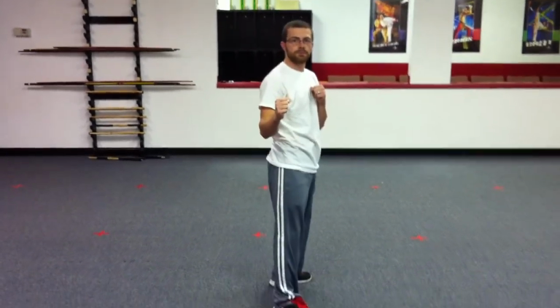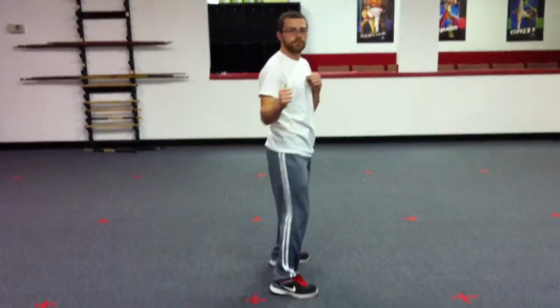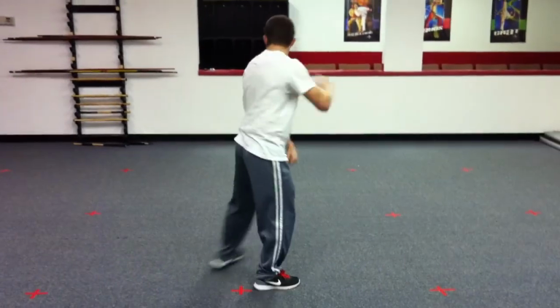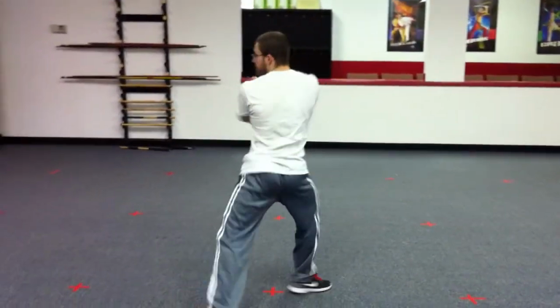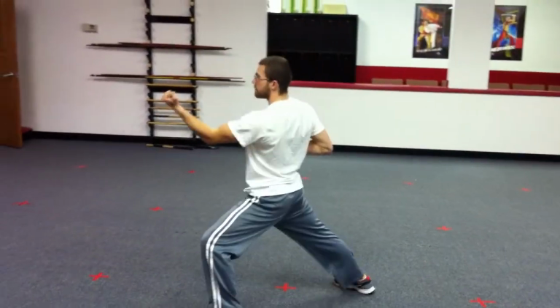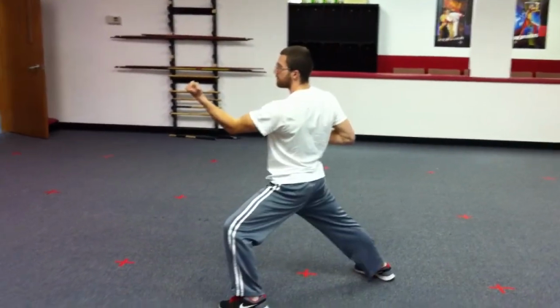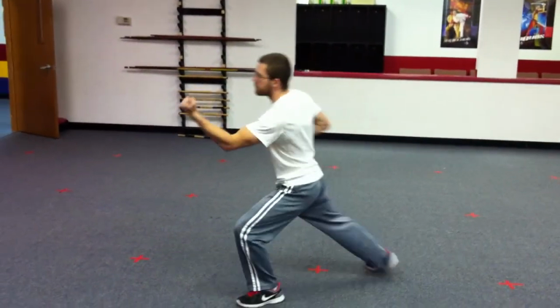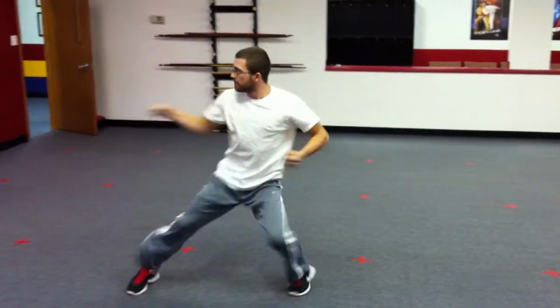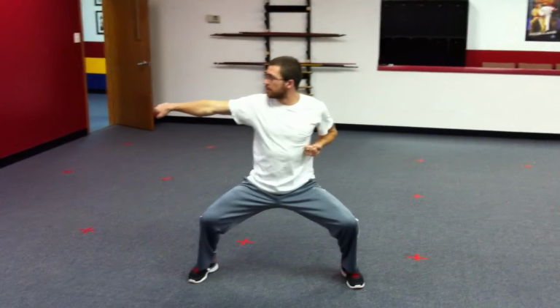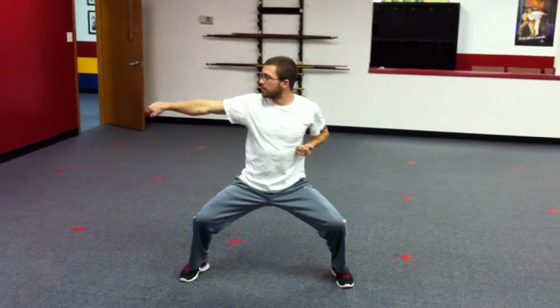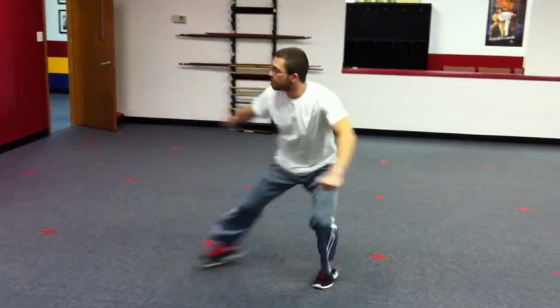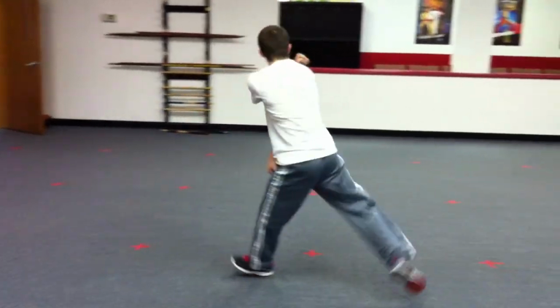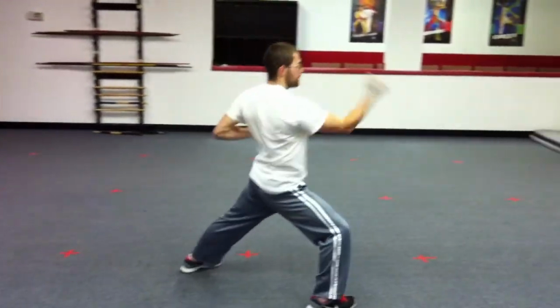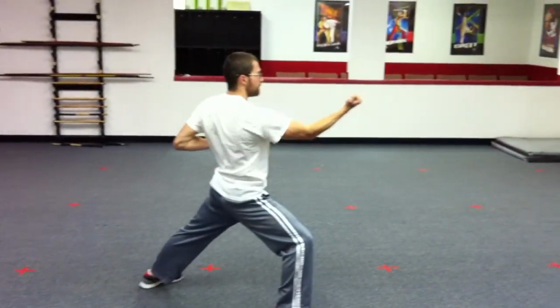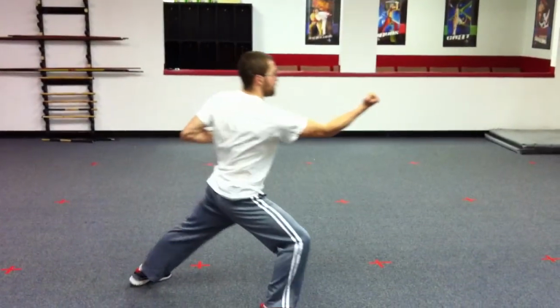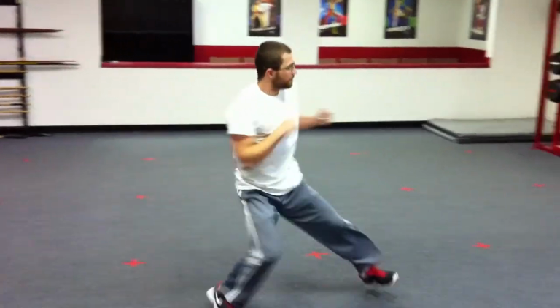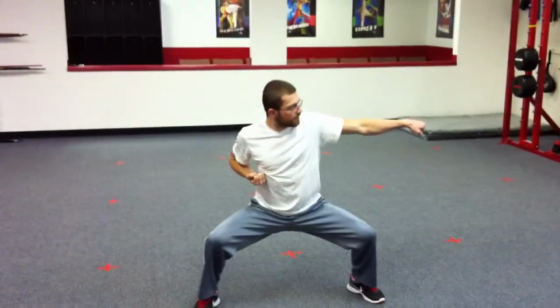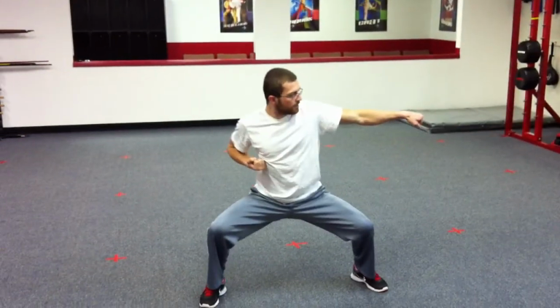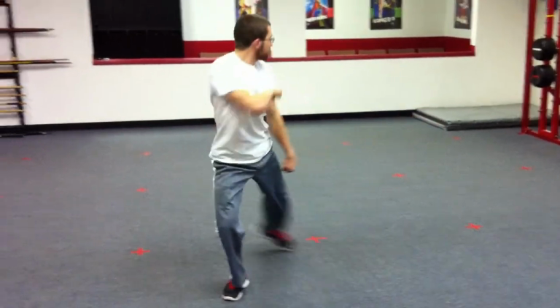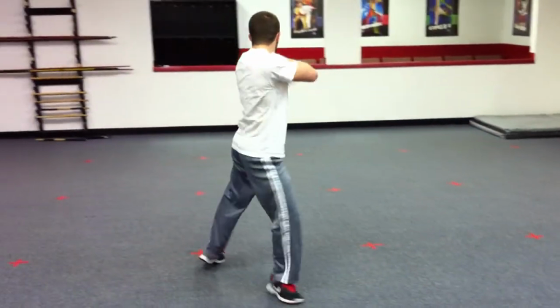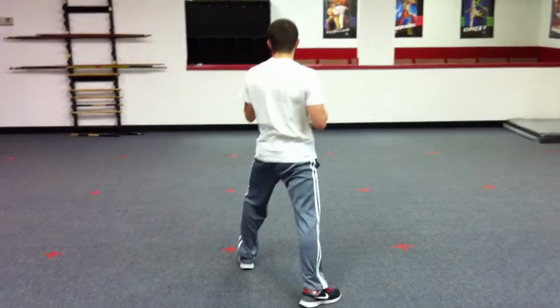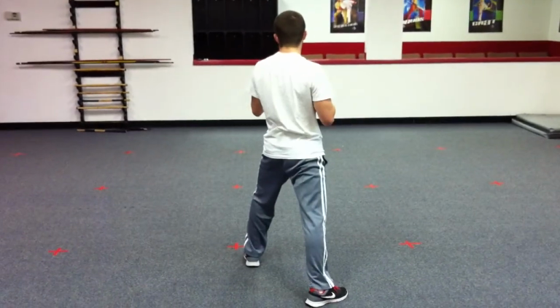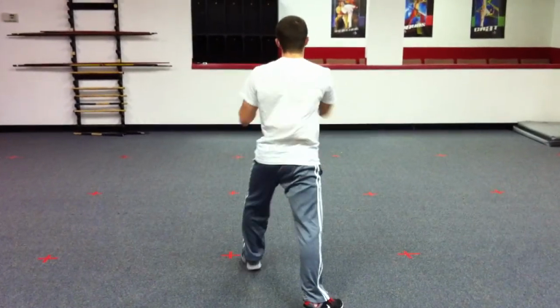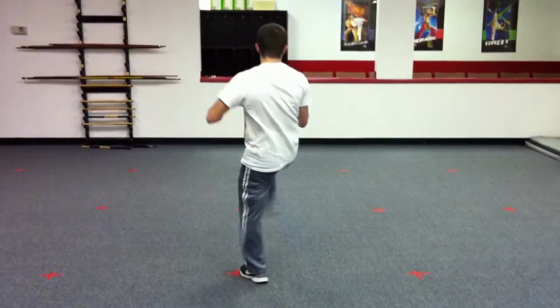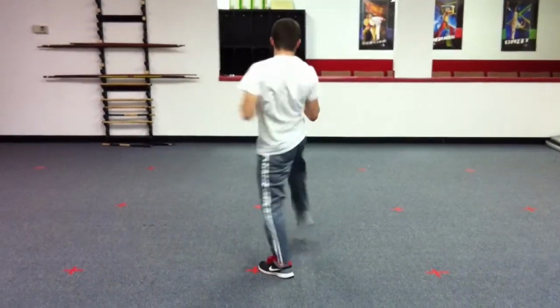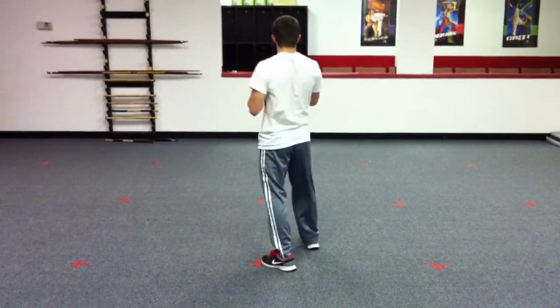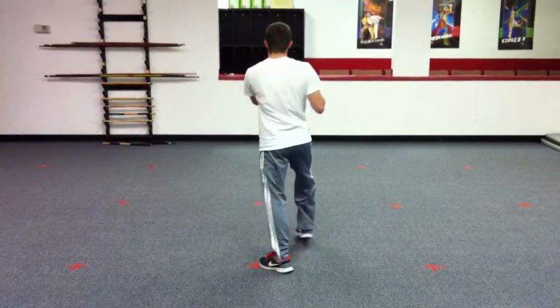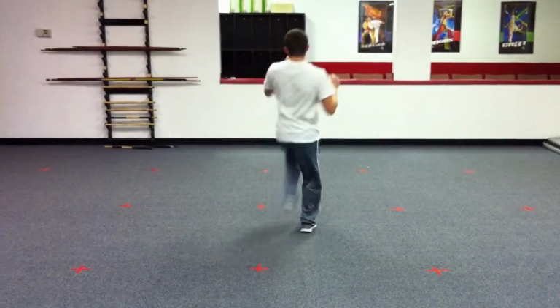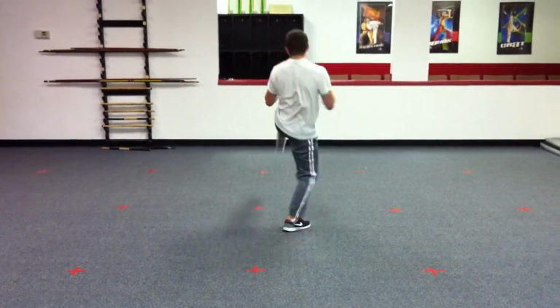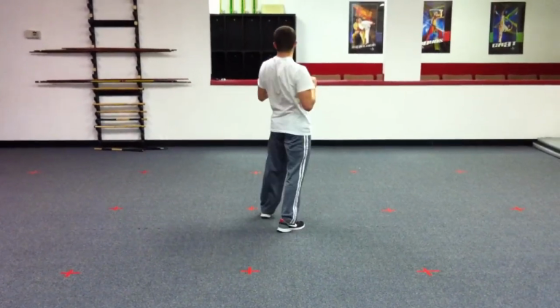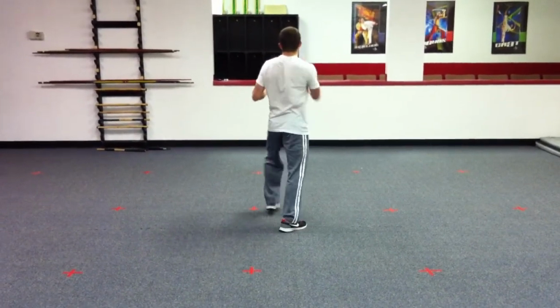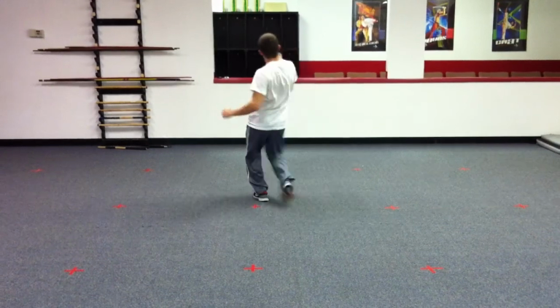Then we're going to turn inside/outside block in a front stance, side punch. Turning inside/outside block in a front stance, side punch. Going back down the center, we got our sparring stance. We're going to go axe kick, axe kick, side kick with a key up.